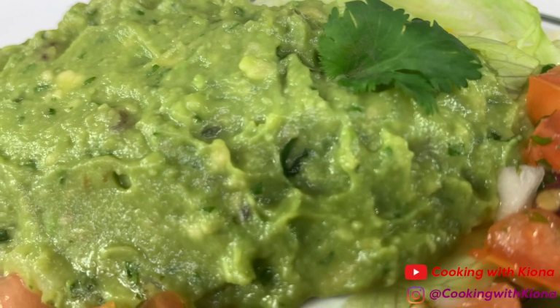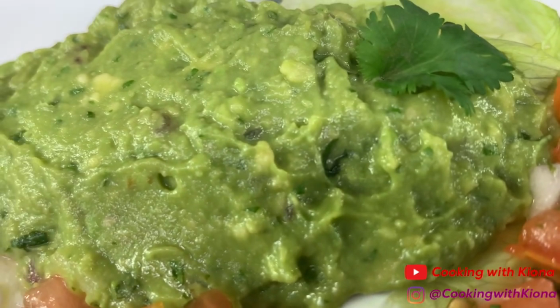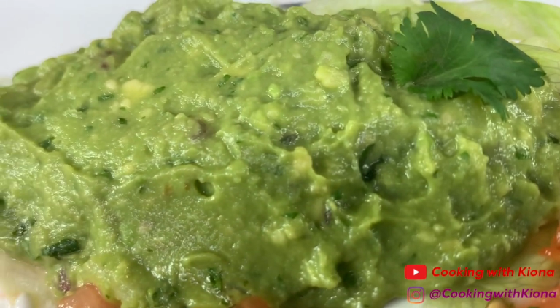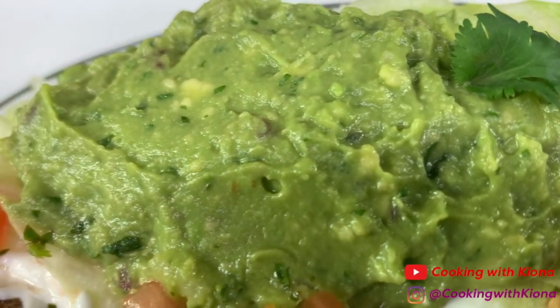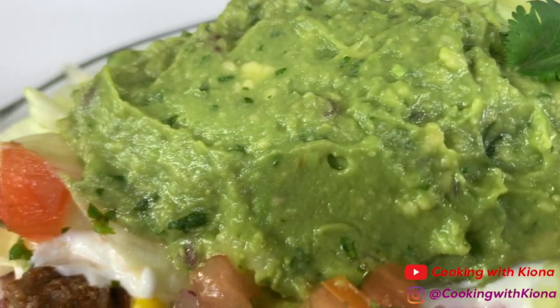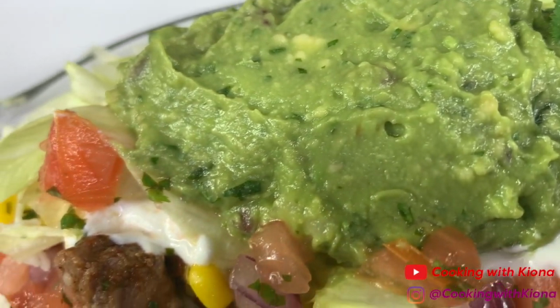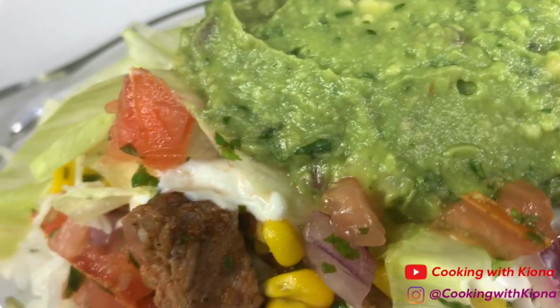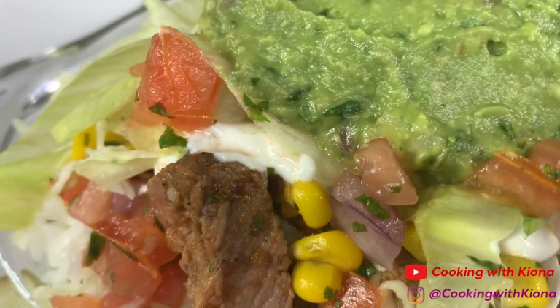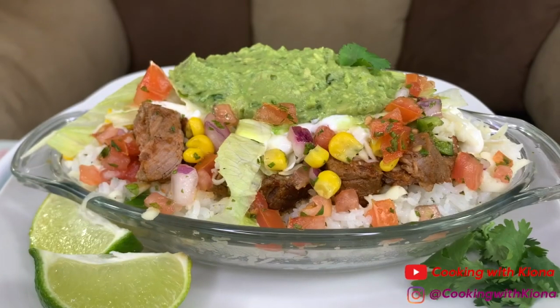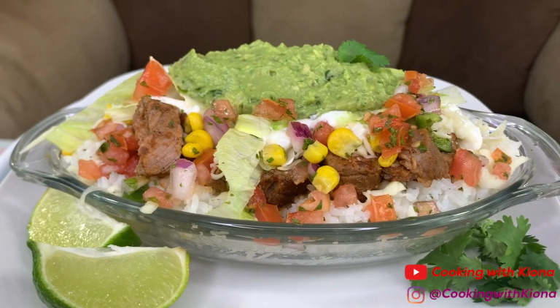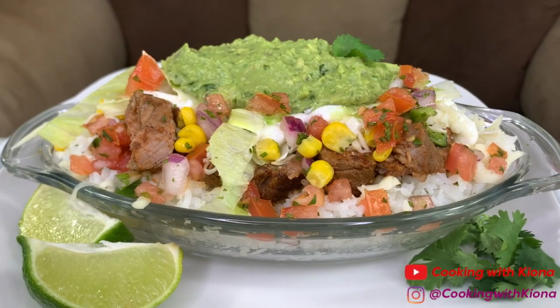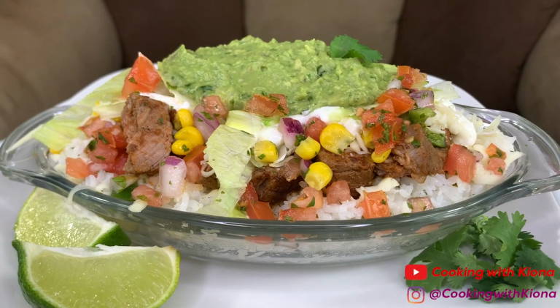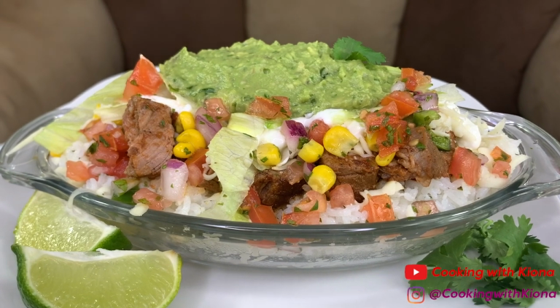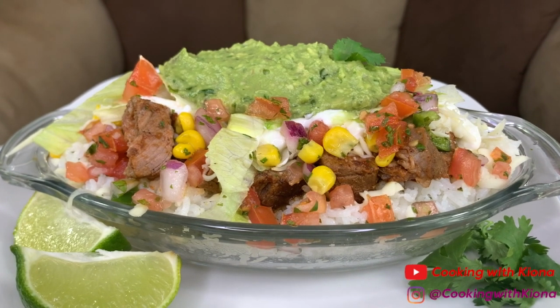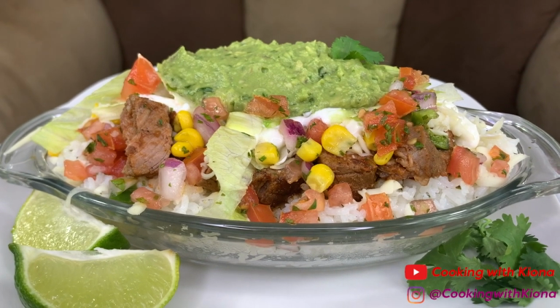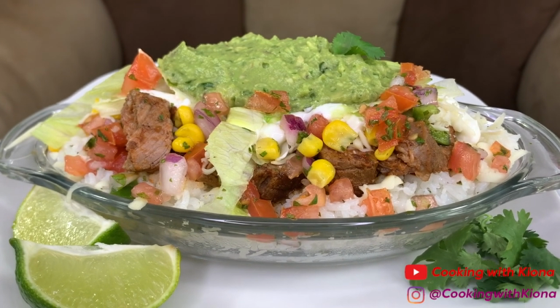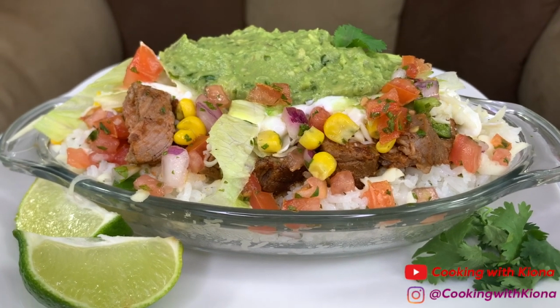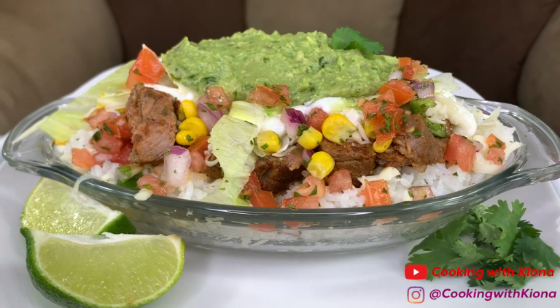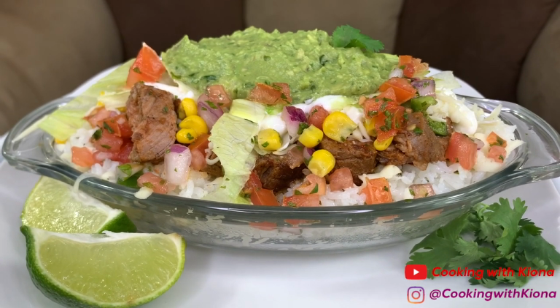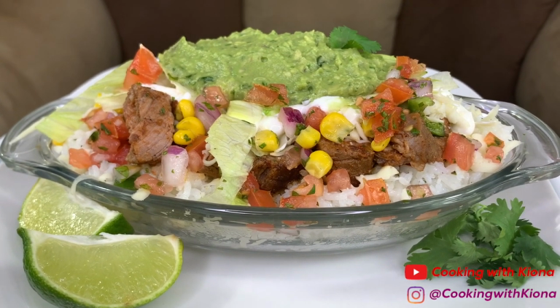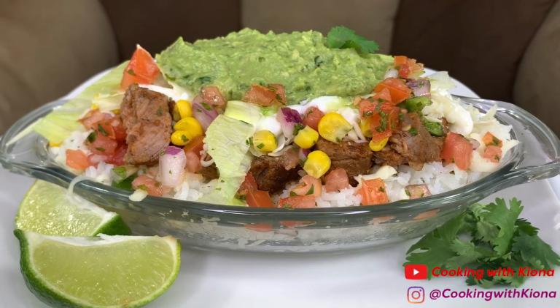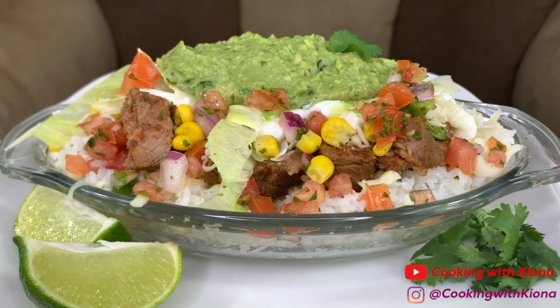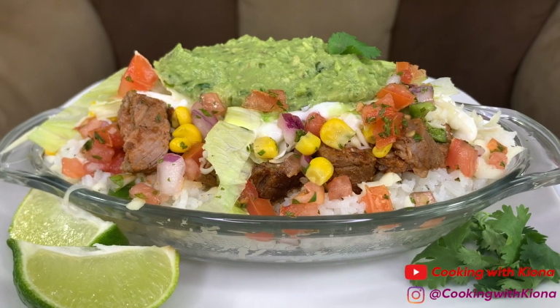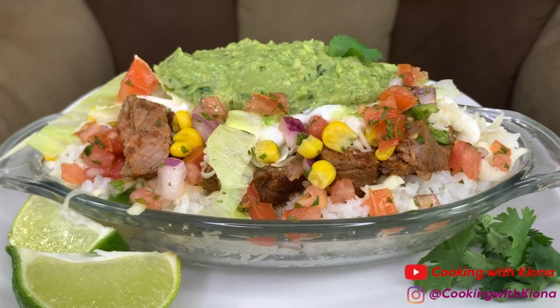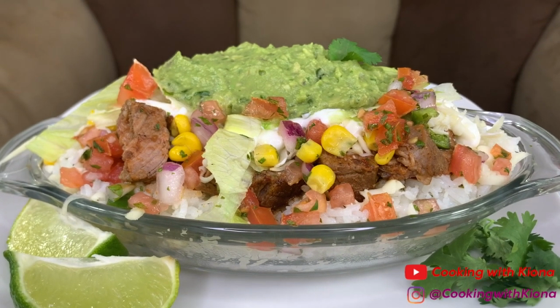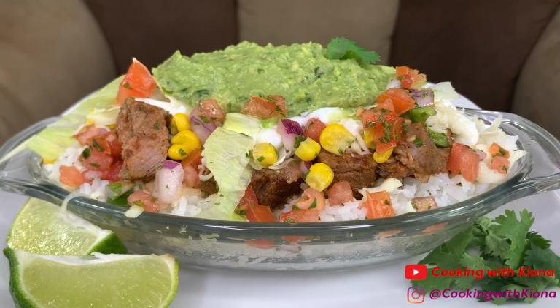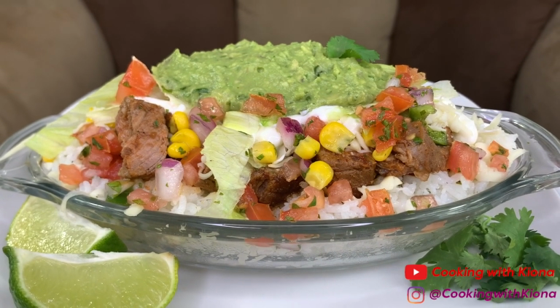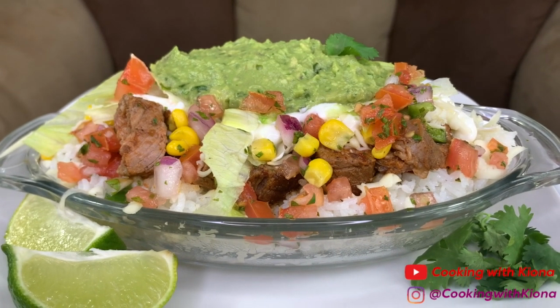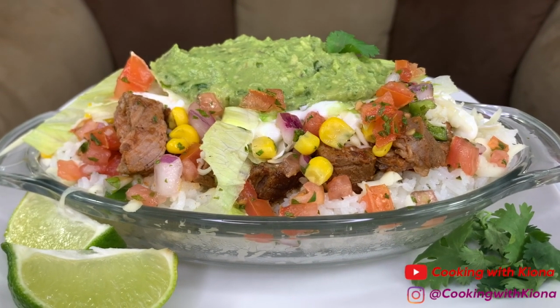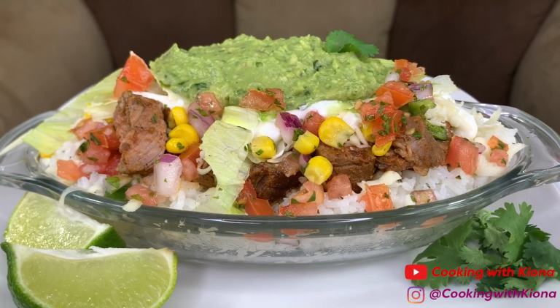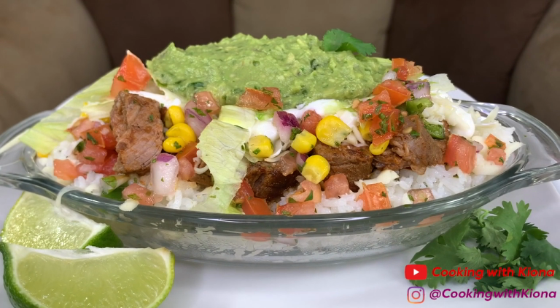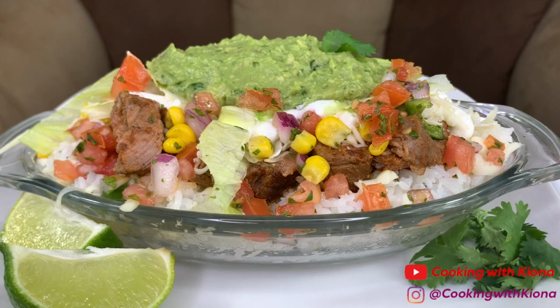Chipotle is one of my favorite places to eat so I'm really happy I made this. And even though I know how to make the copycat version at home, I'm still gonna go to Chipotle and eat their burrito bowls. That's it for this video — thank you guys so much for watching. Everything I used in this video will be down in the description below. Don't forget to like, comment, and subscribe!